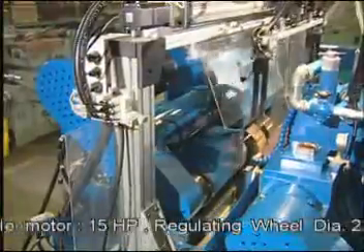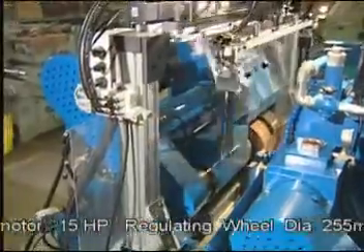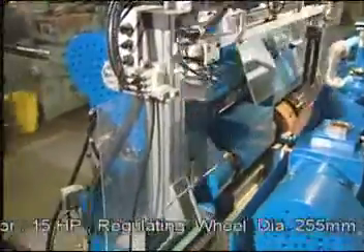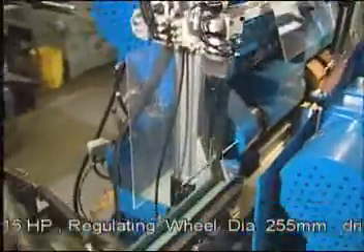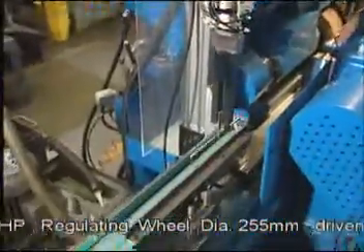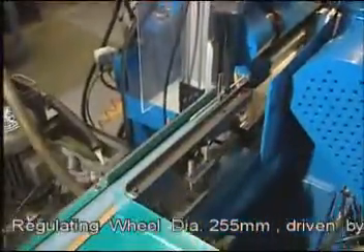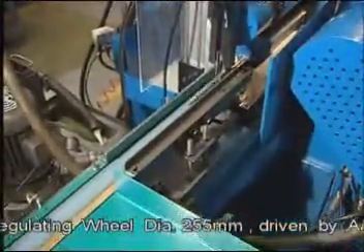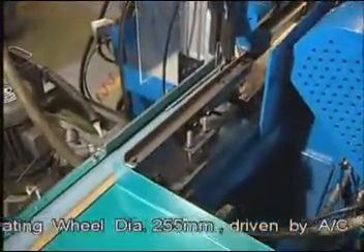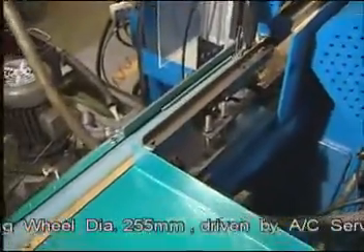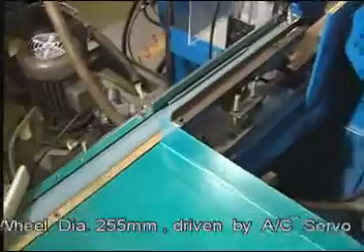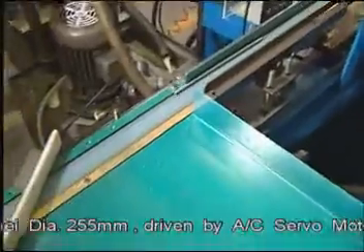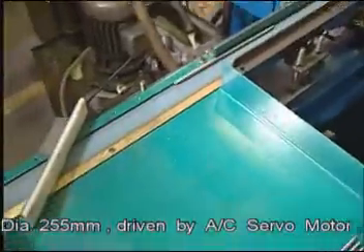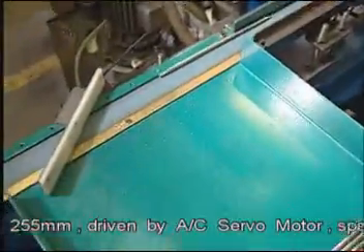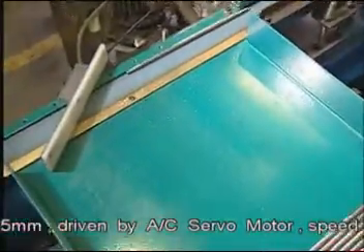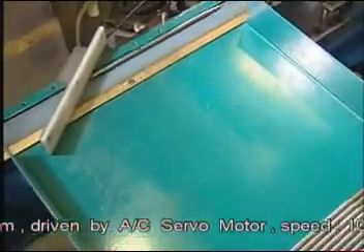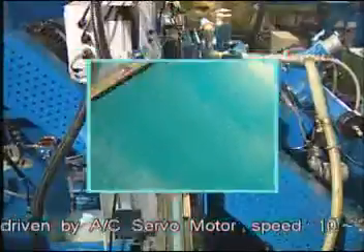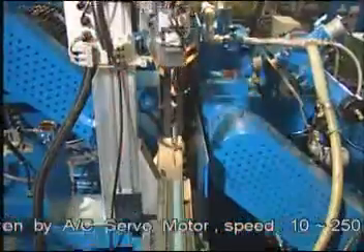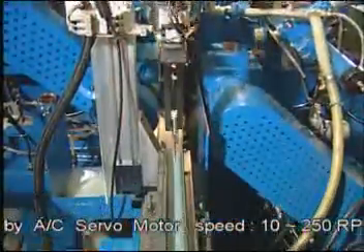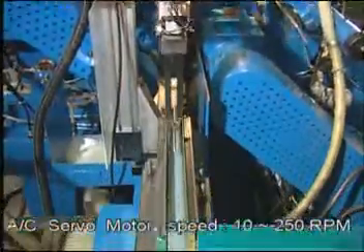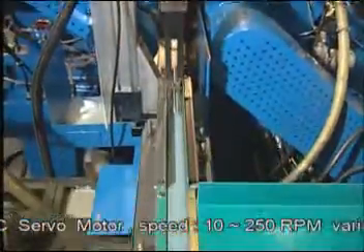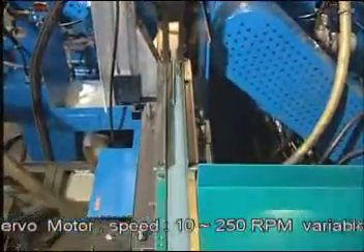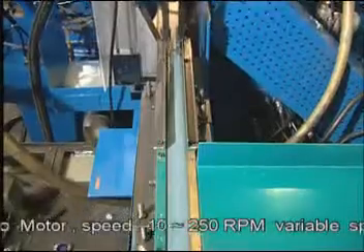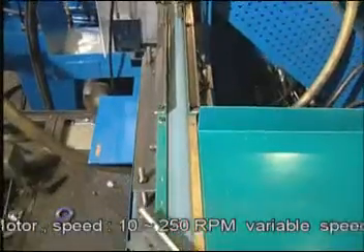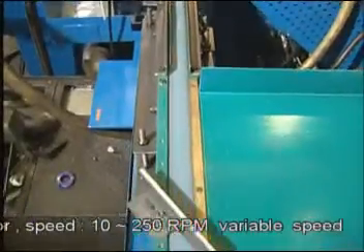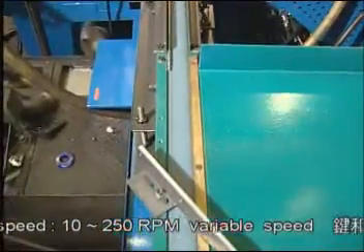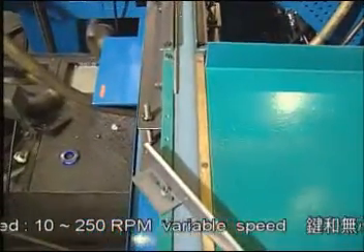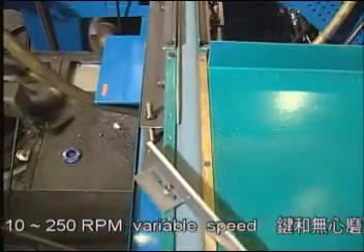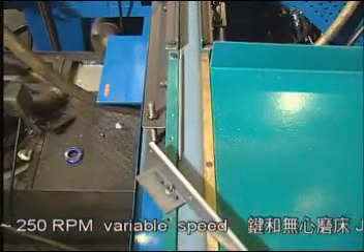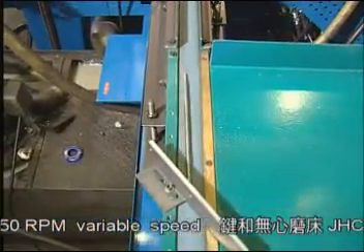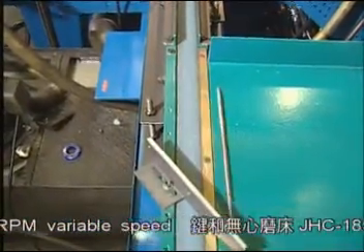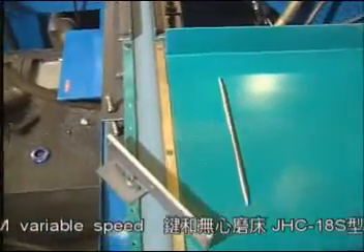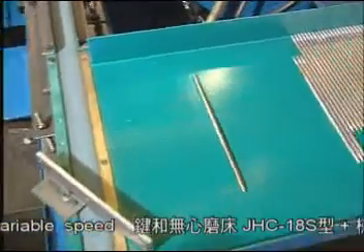When the grinding process is completed, the robot arm loader removes the workpiece and transfers it onto the delivery belt for the automatic receiver. The delivery belt will carry the workpiece into the receiving plate for collection.